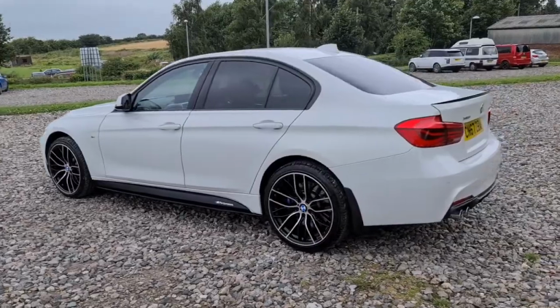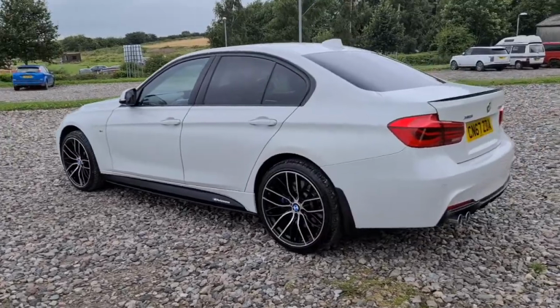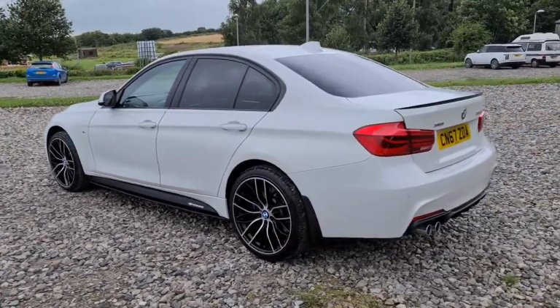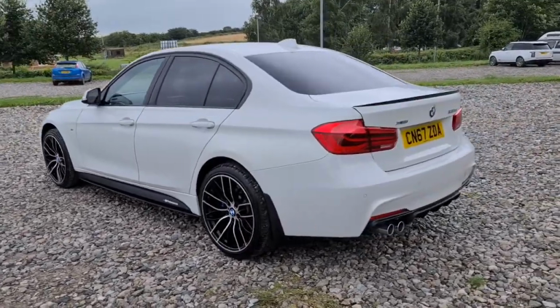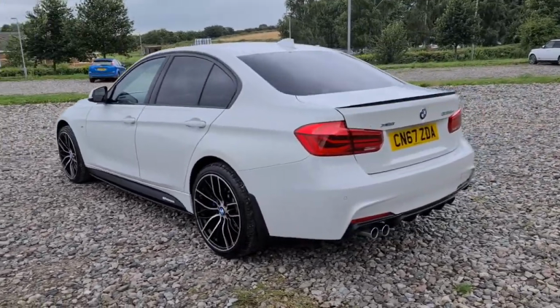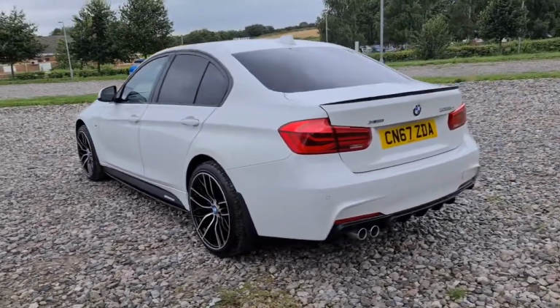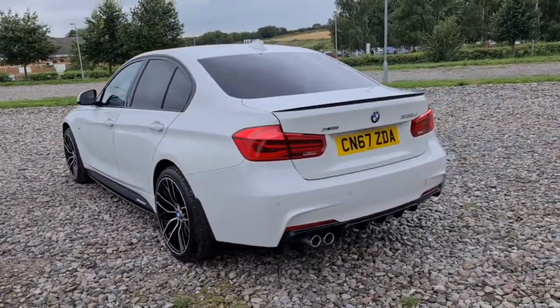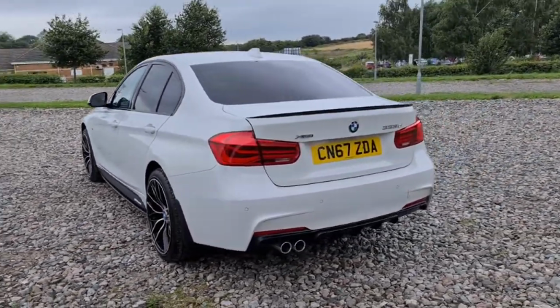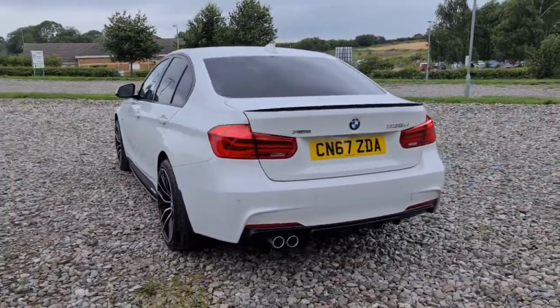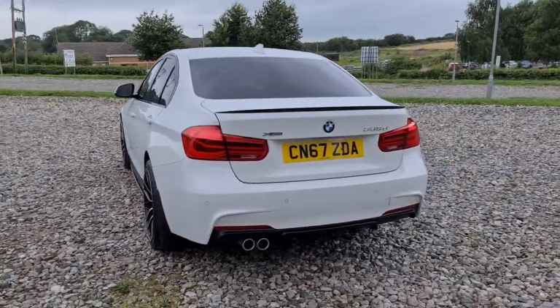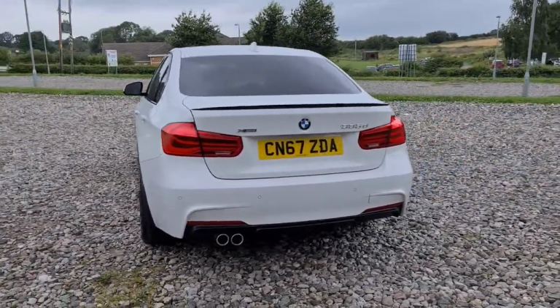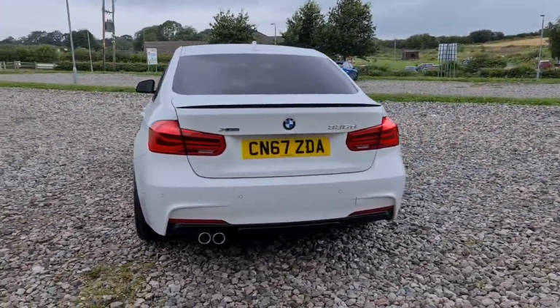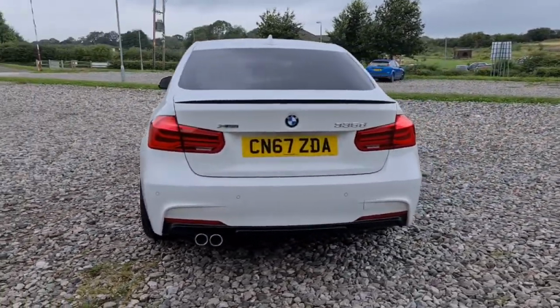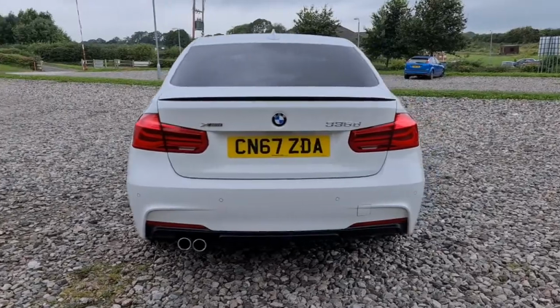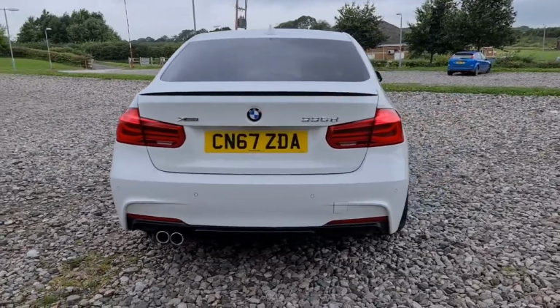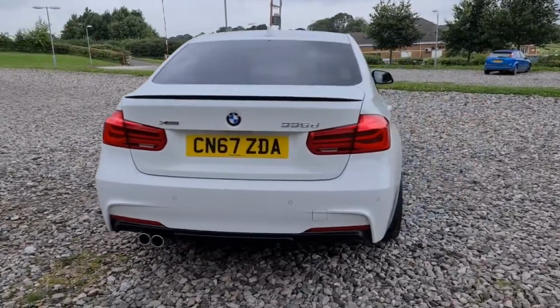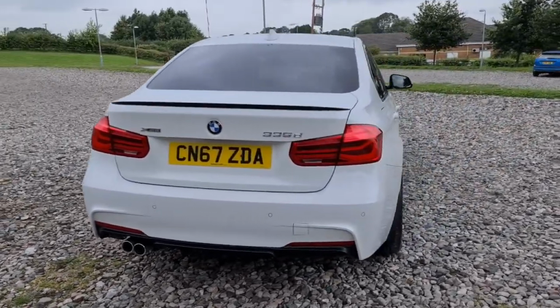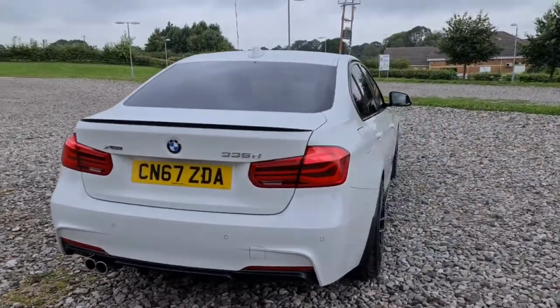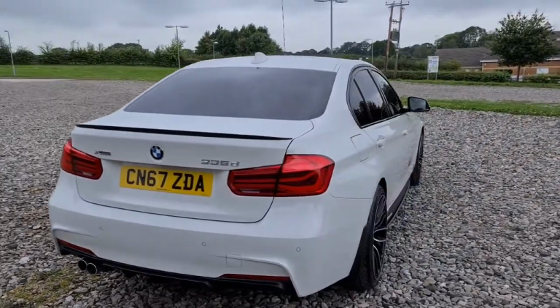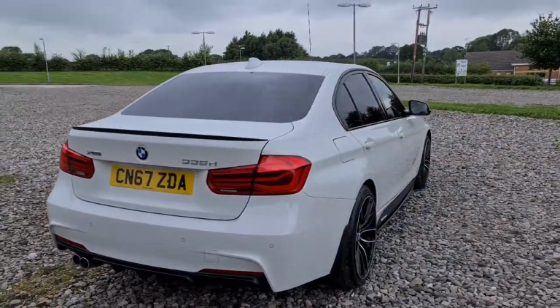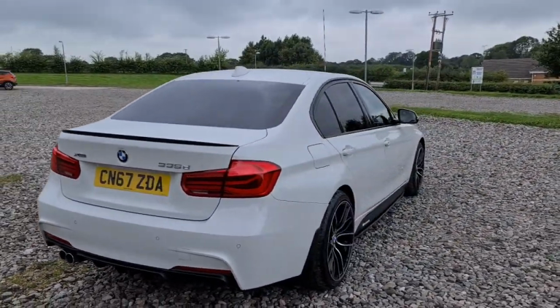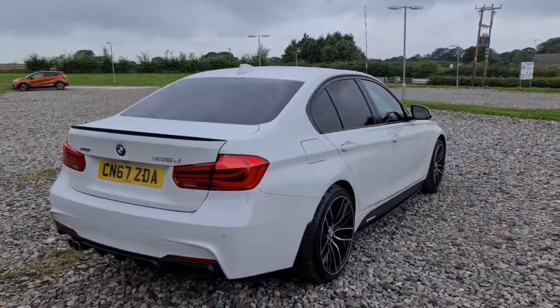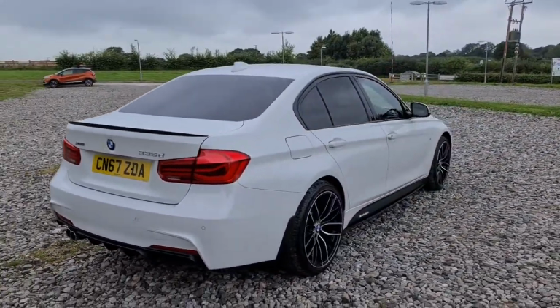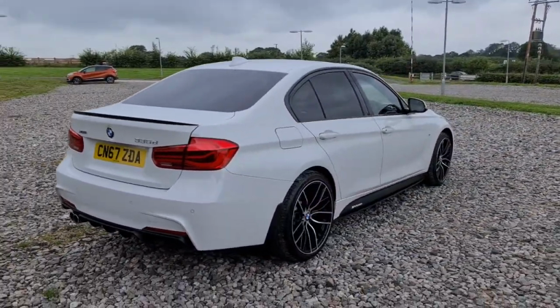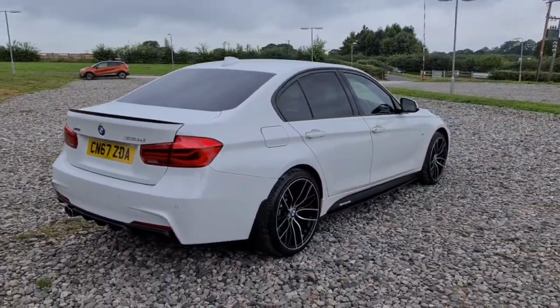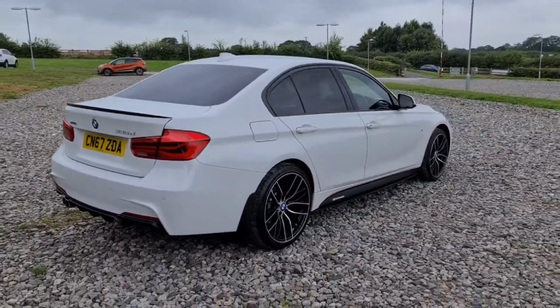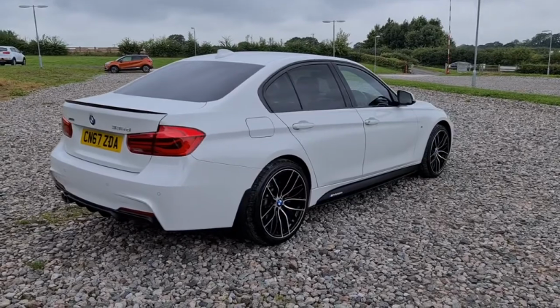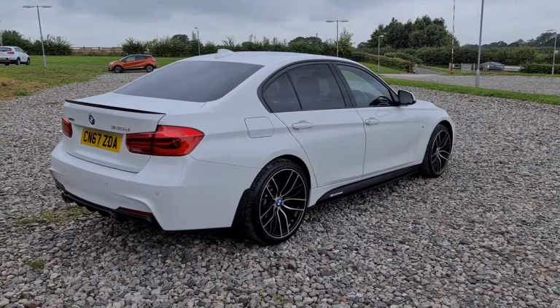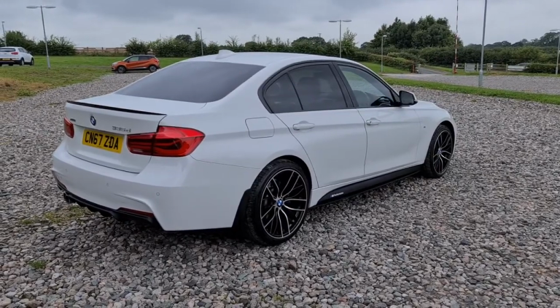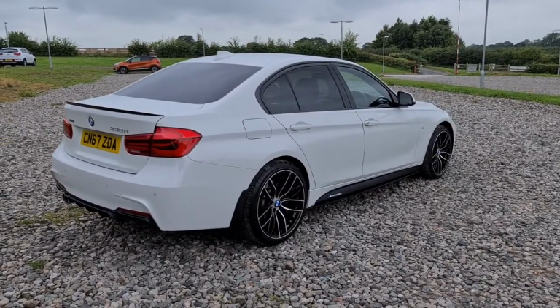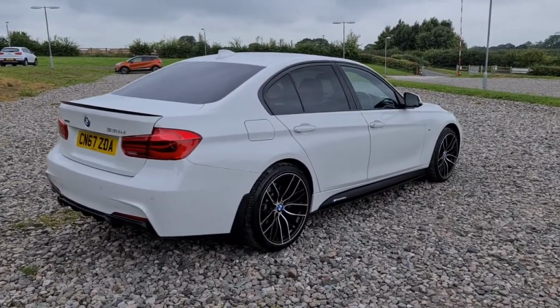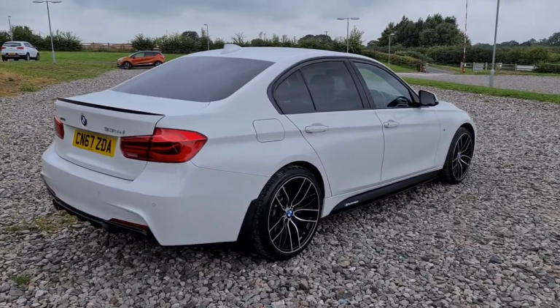Privacy glass, shark fin antenna as well as that lovely black spoiler, front and rear parking sensors, the rear diffuser. This vehicle also has 308 horsepower, 0-60 in 4.8 seconds, so not only is it practical, it's also fun as well.